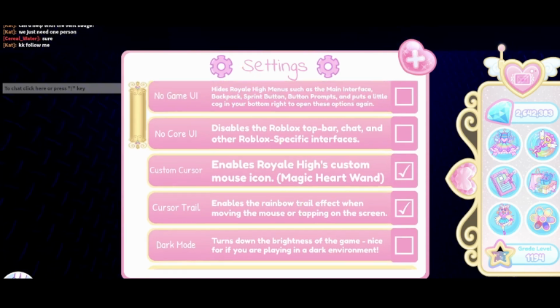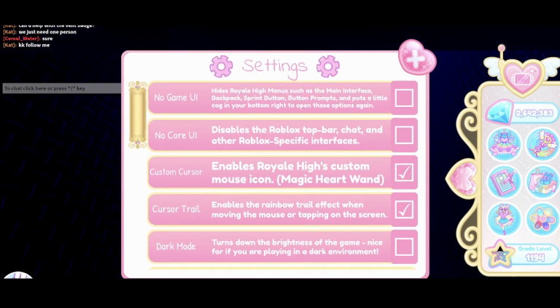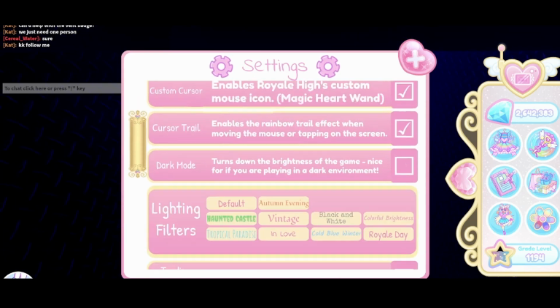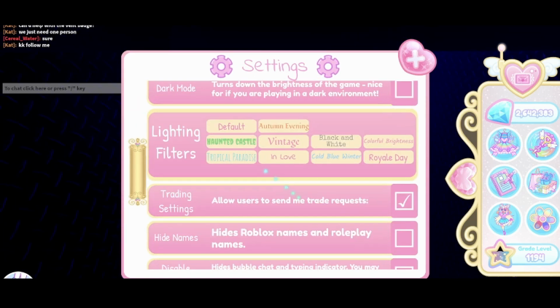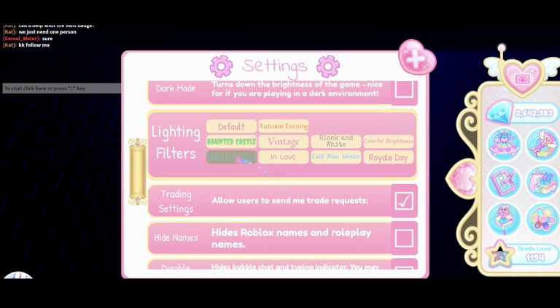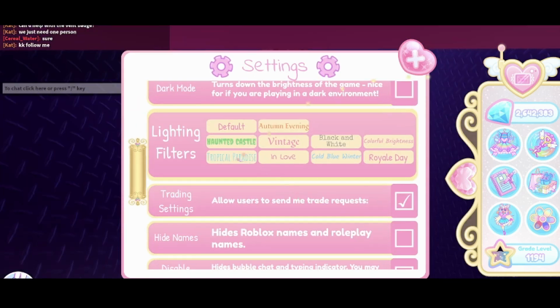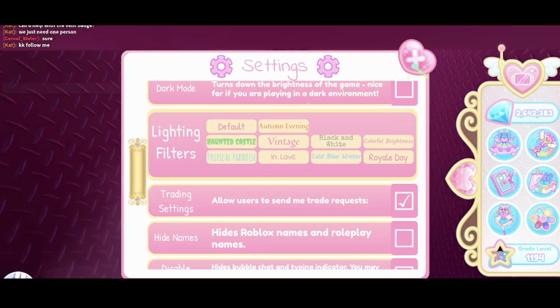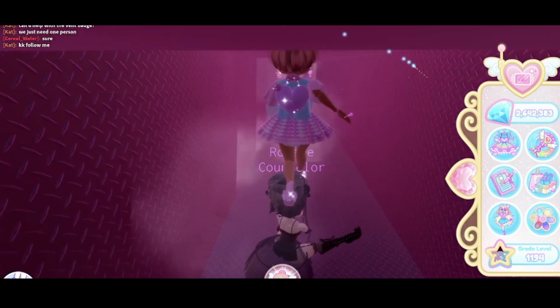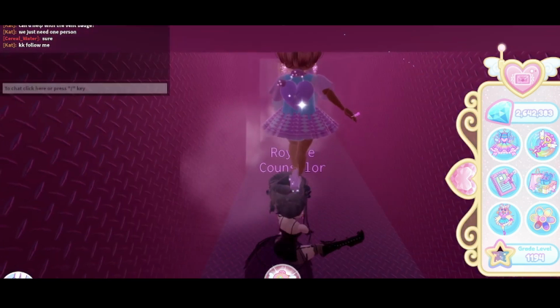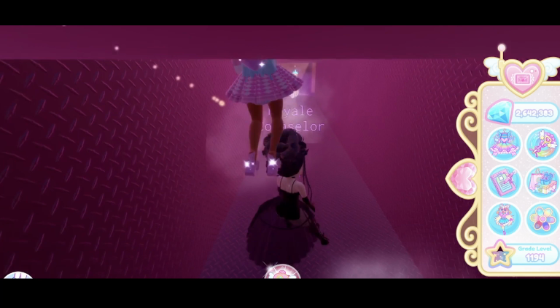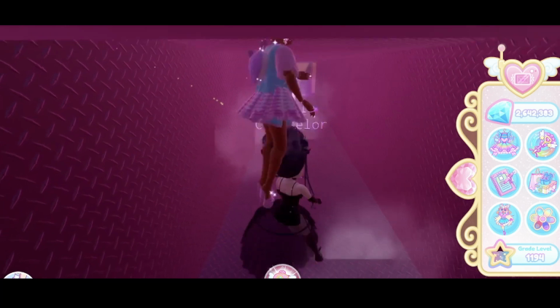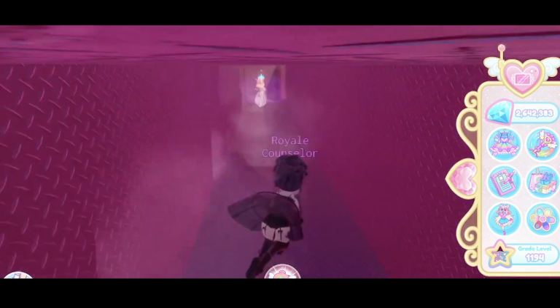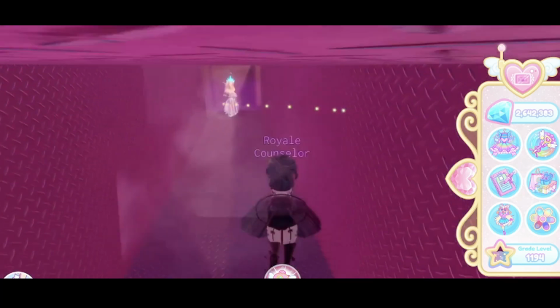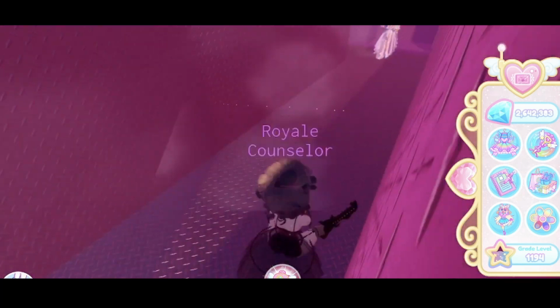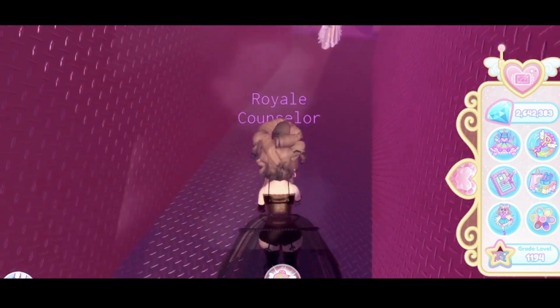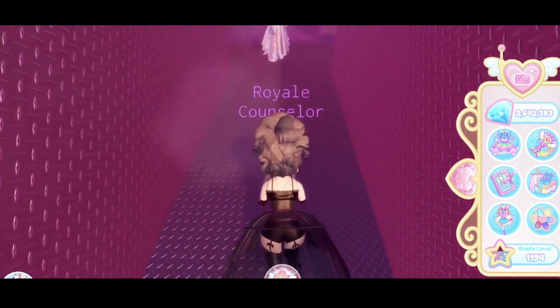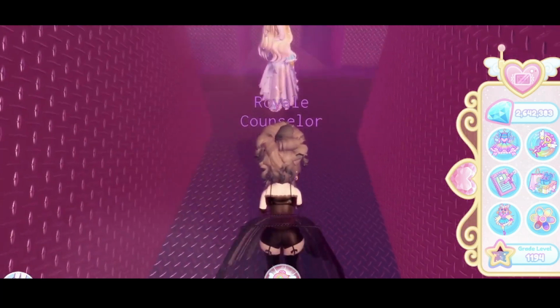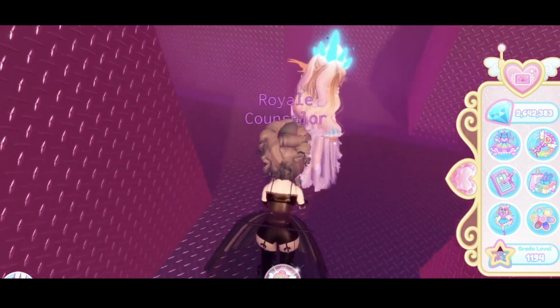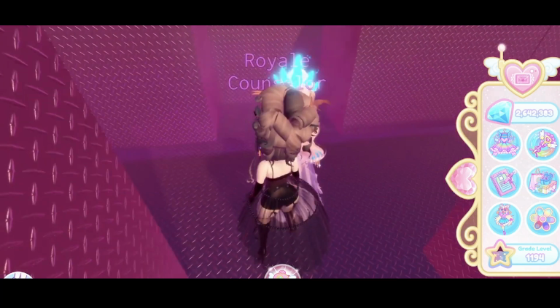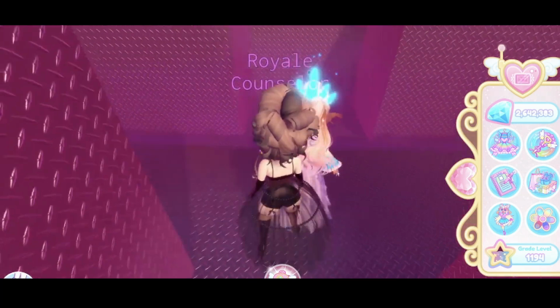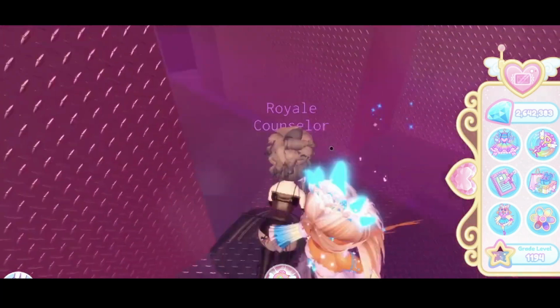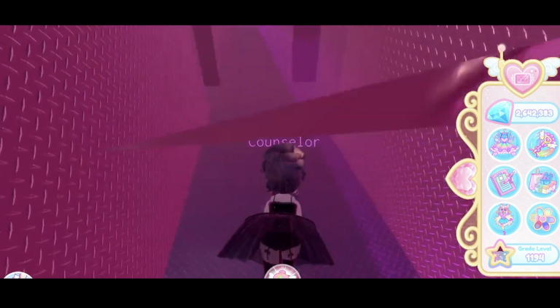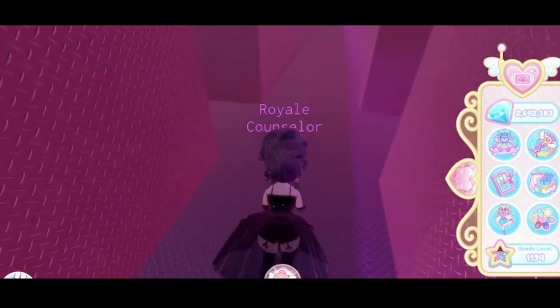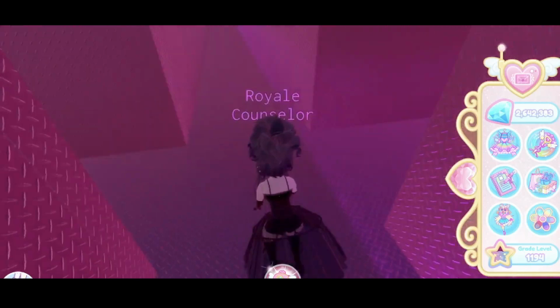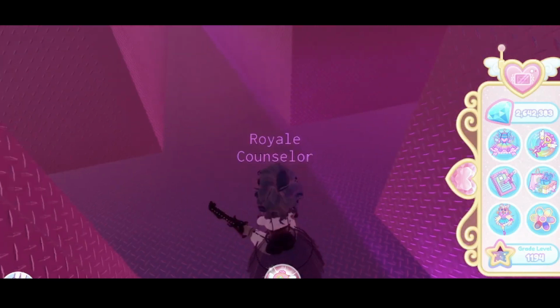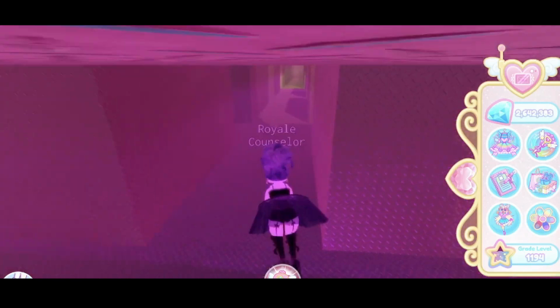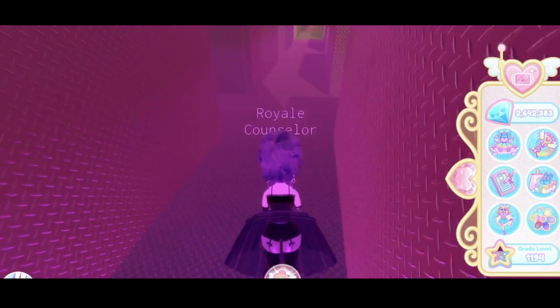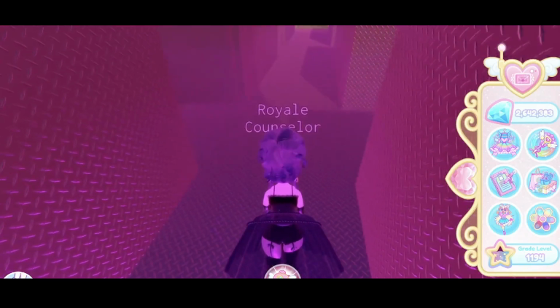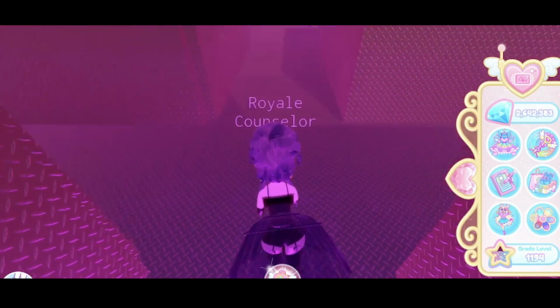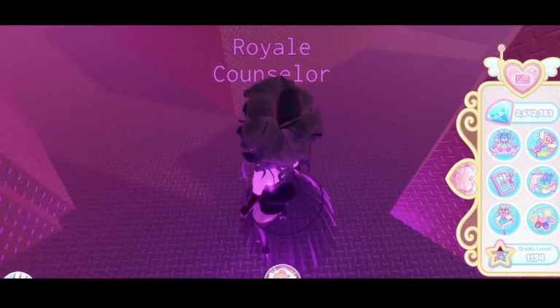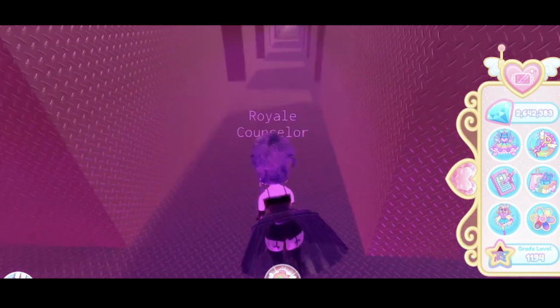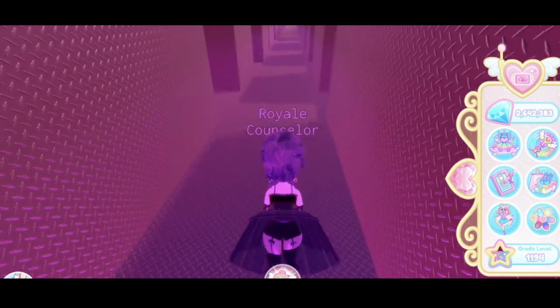Activate the tropical paradise setting to make it more clear on where you're going. For the rainy day chest, you go first to the left, then to the right, then to the right again, and you just go running all the way to the end.